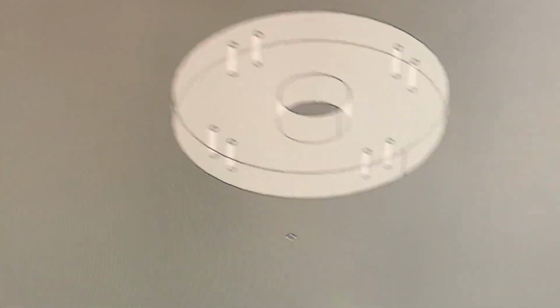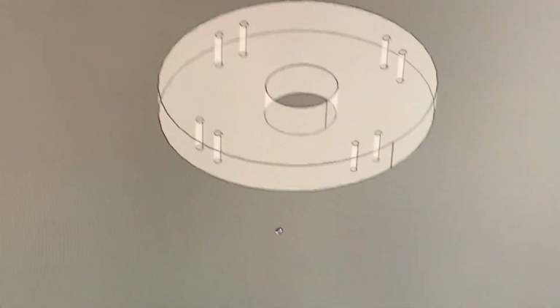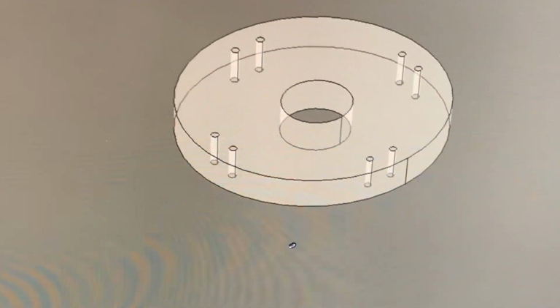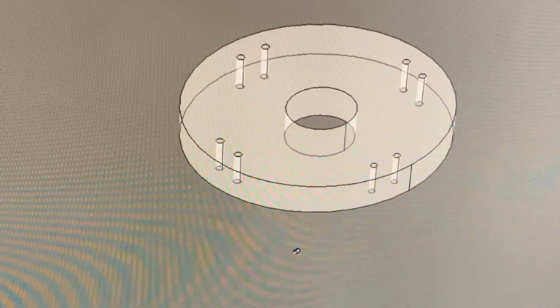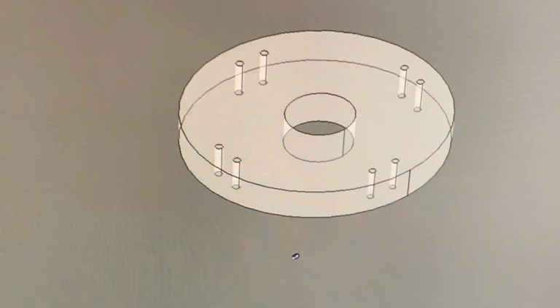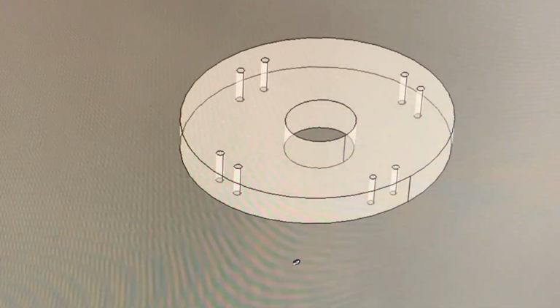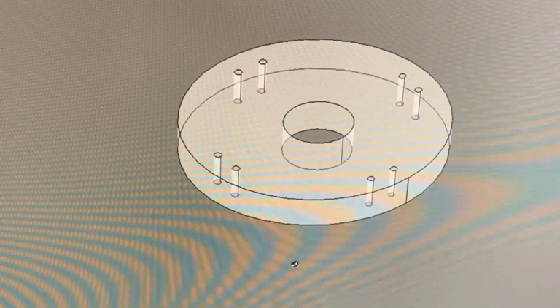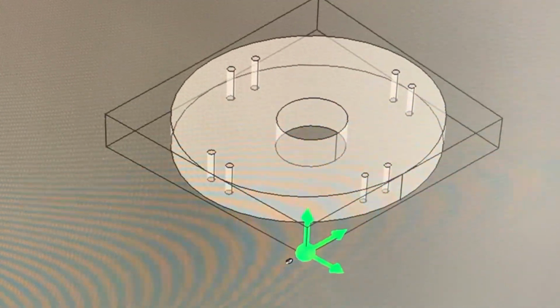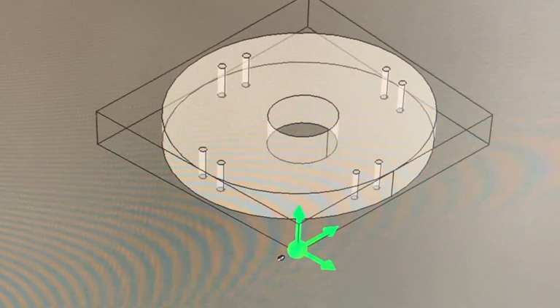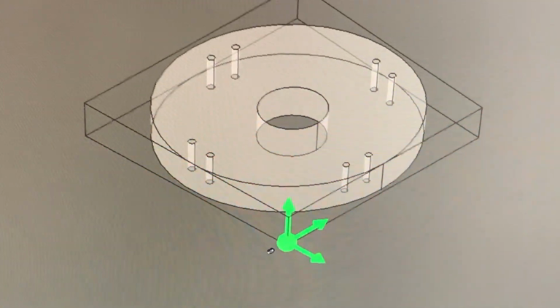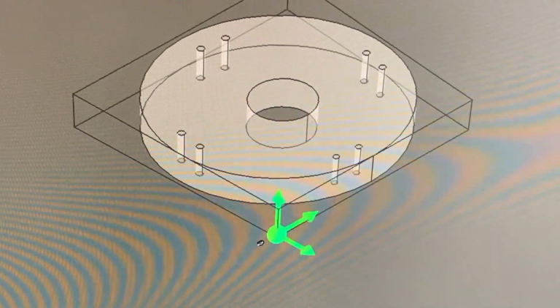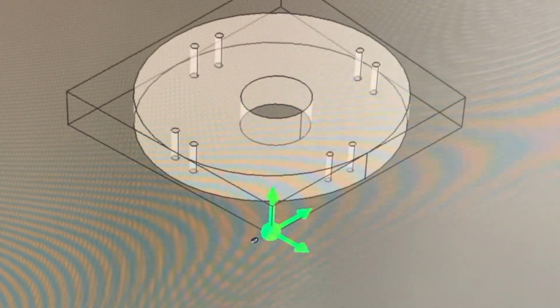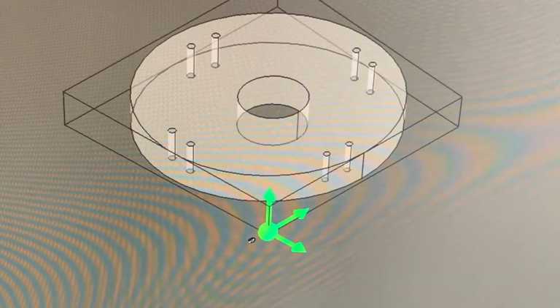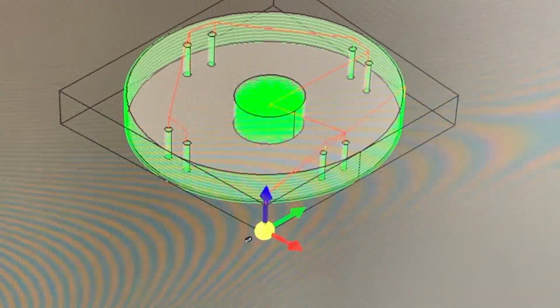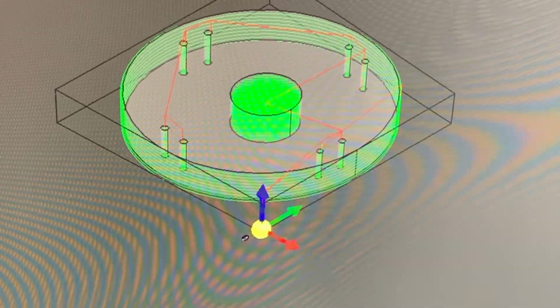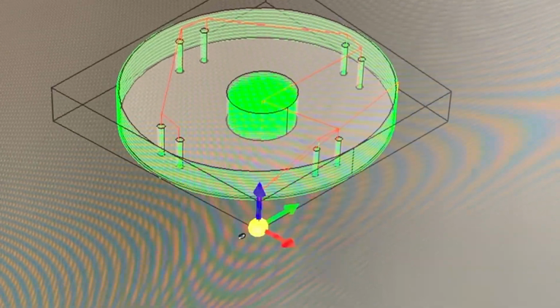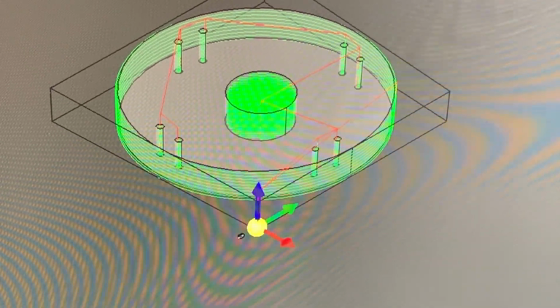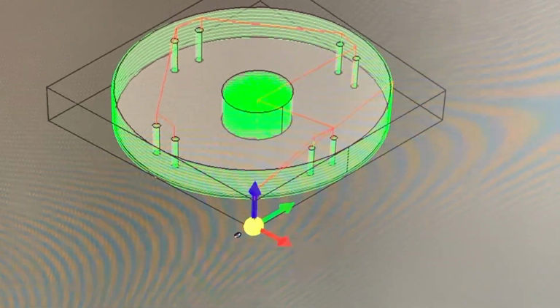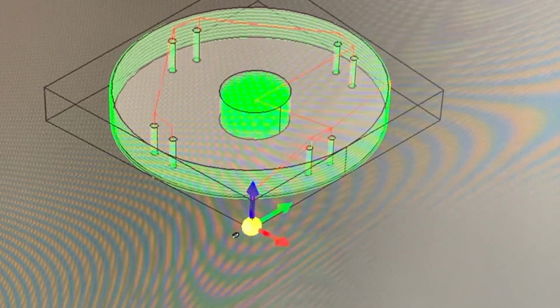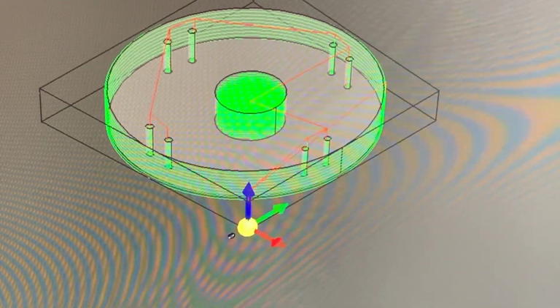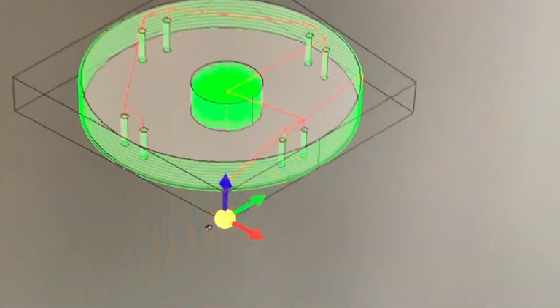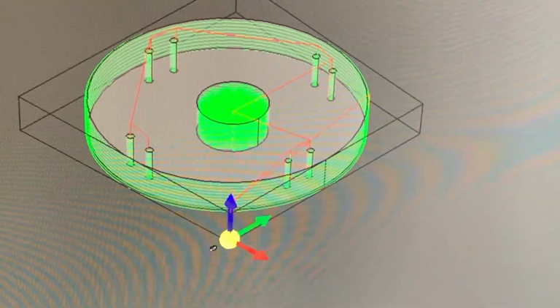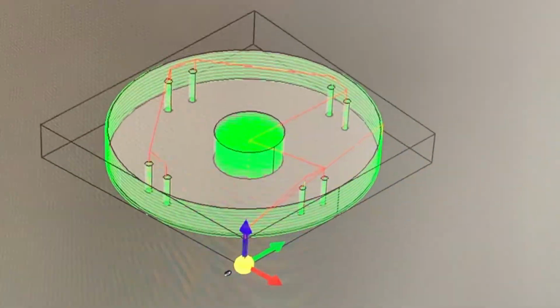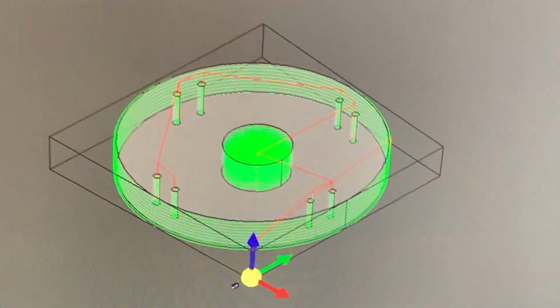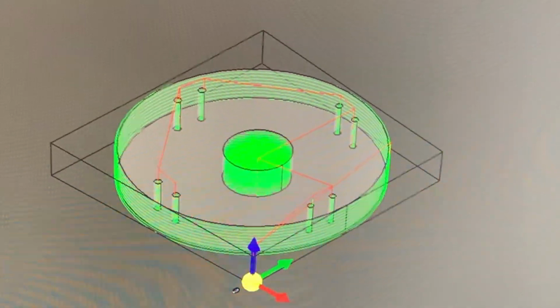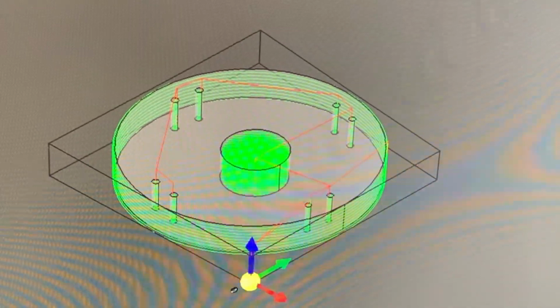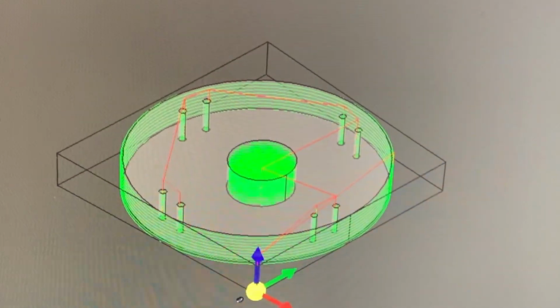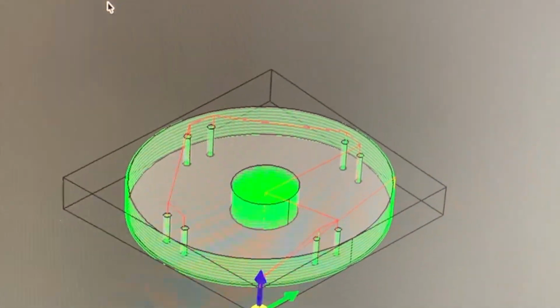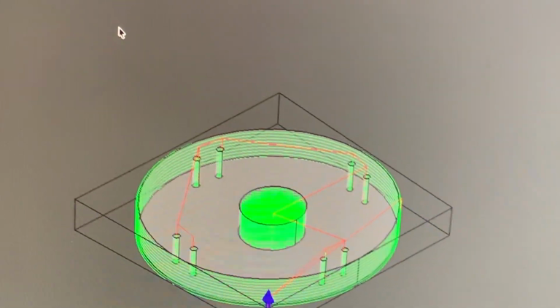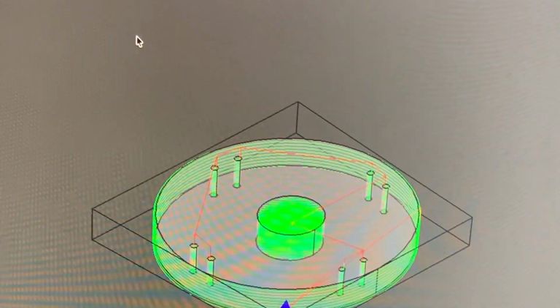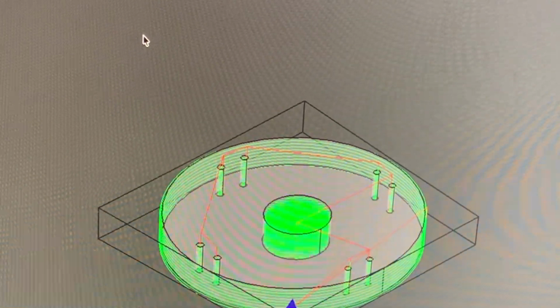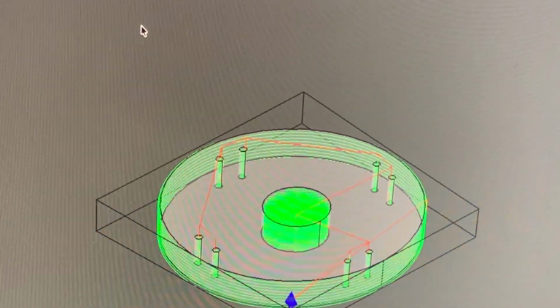I've gotten pretty far with this now. I have gone off and added all the different parts to get this cut out. I'm going over to the CNC machine now to start cutting all the parts out.